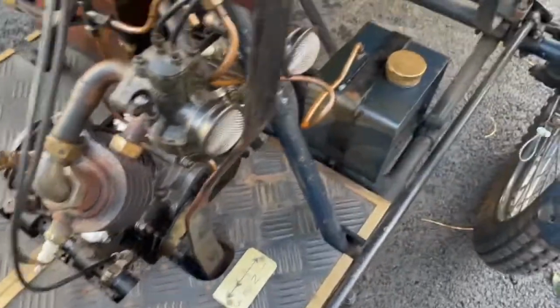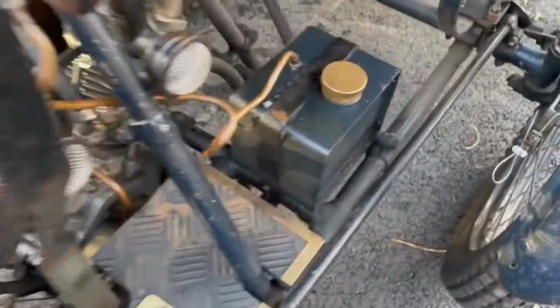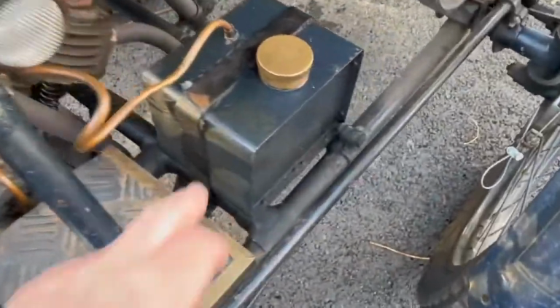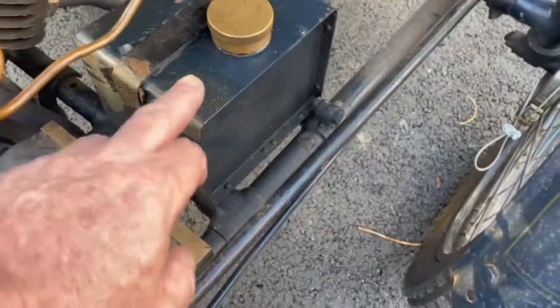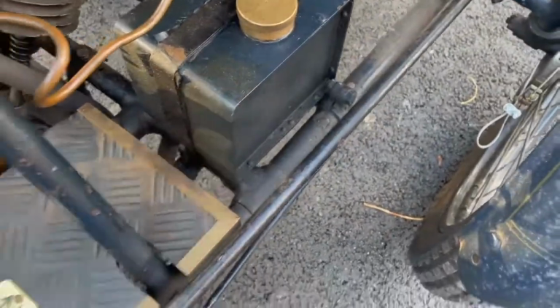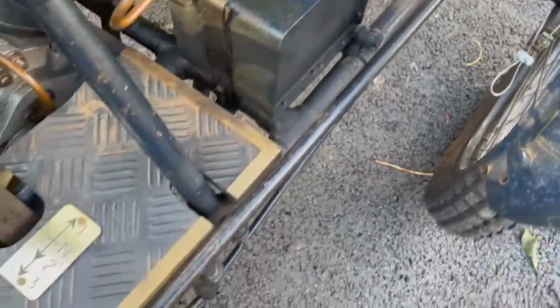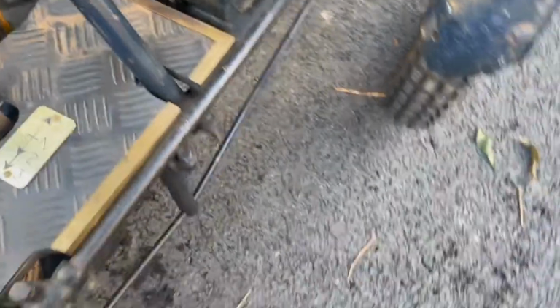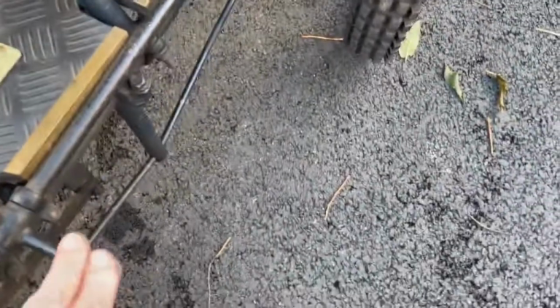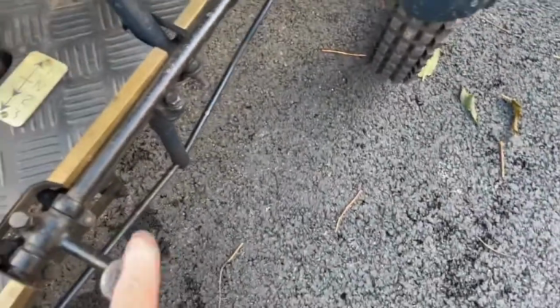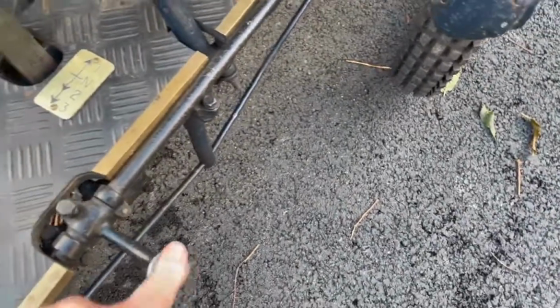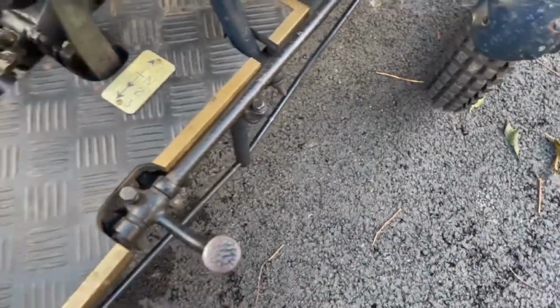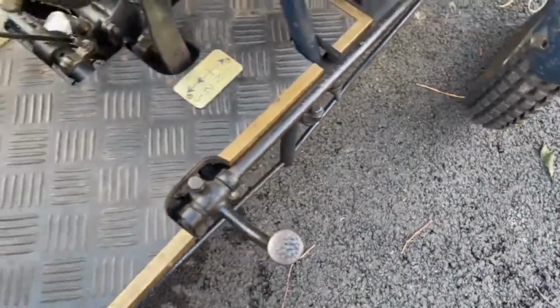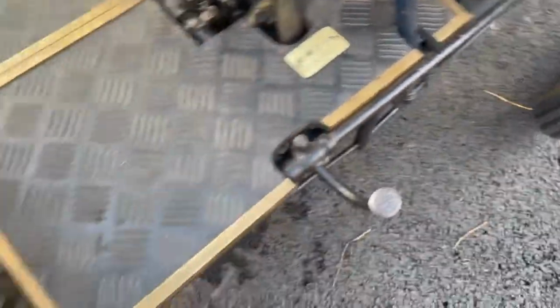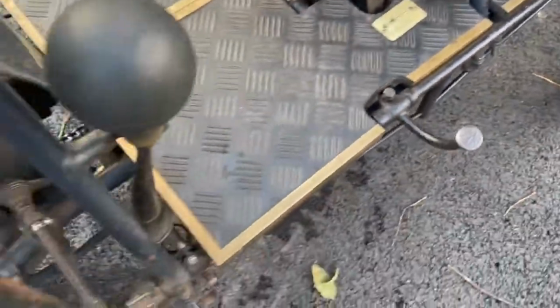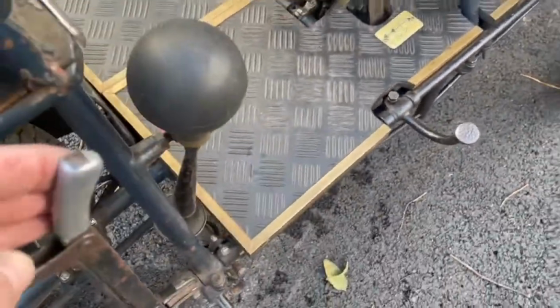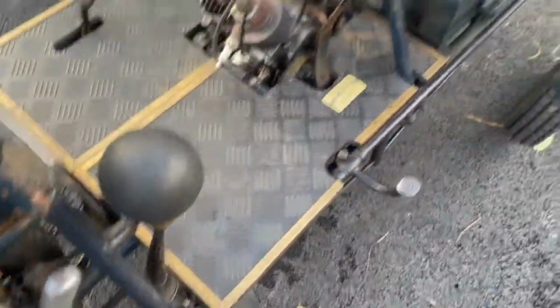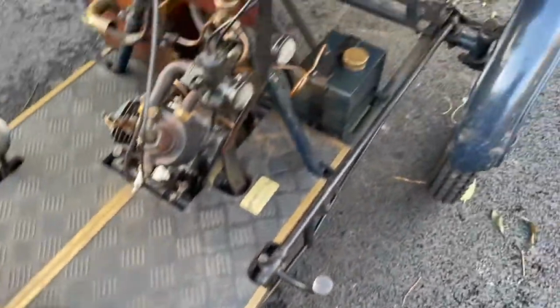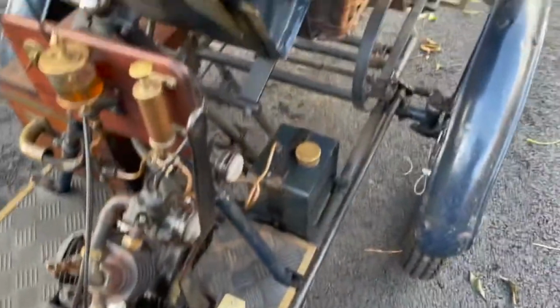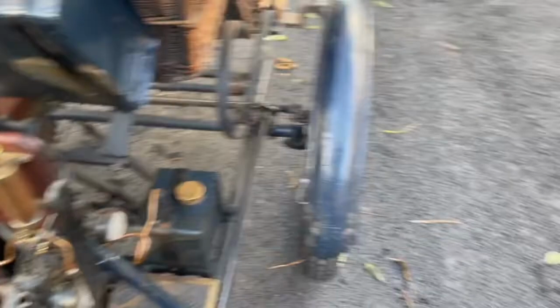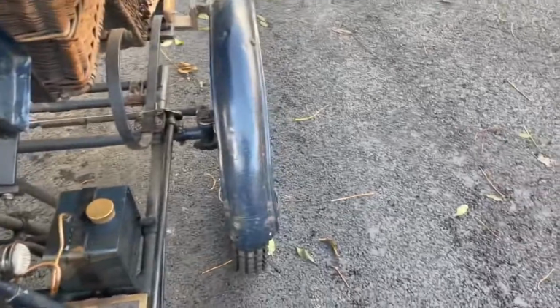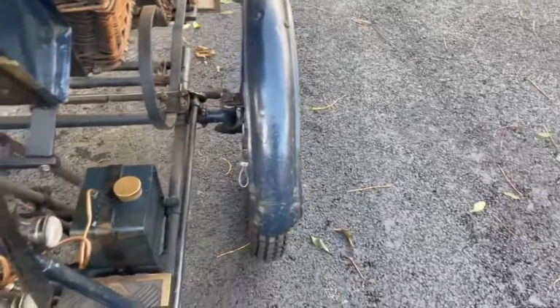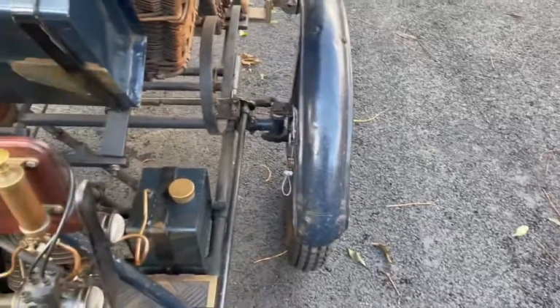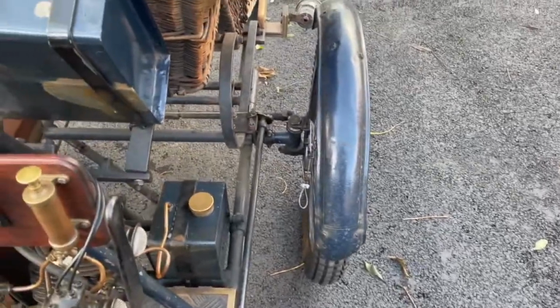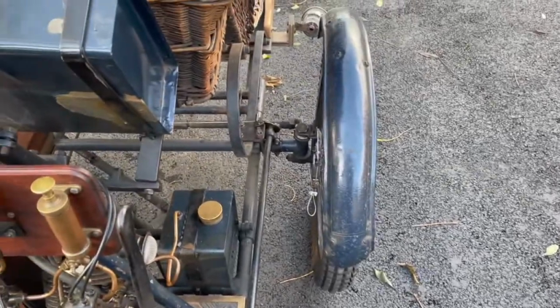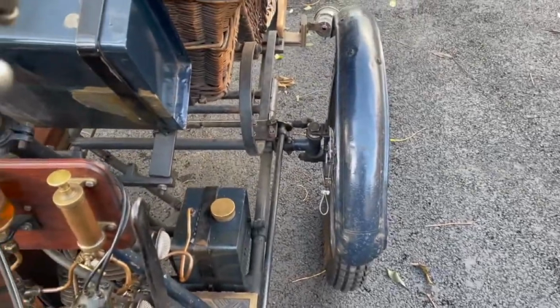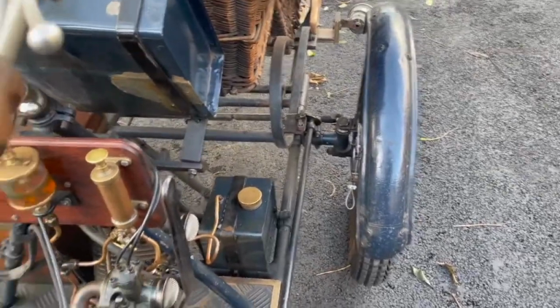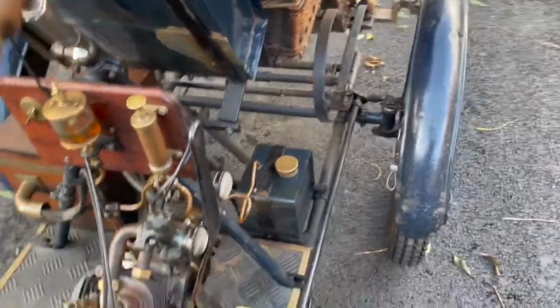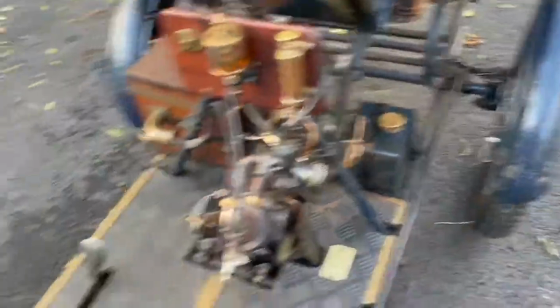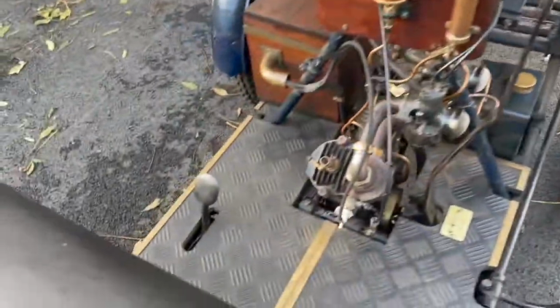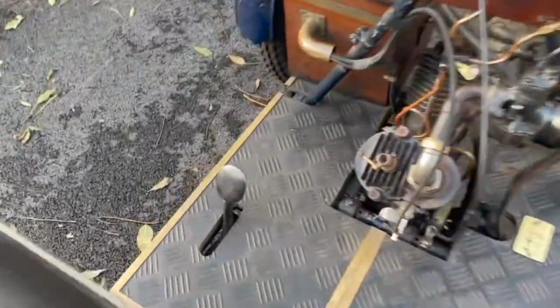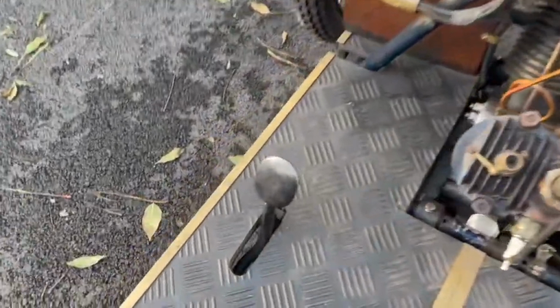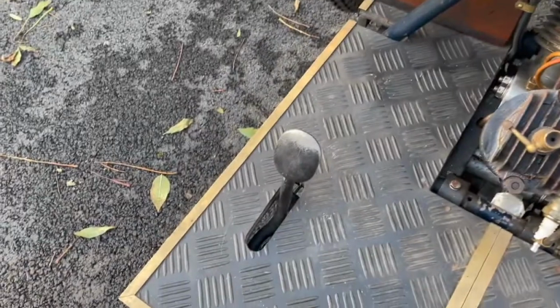There's the main tank there and your small tank down there. You can see your foot brake, hand brake, and you've got your advance/retard and your throttle over here, and your clutch pedal is there.